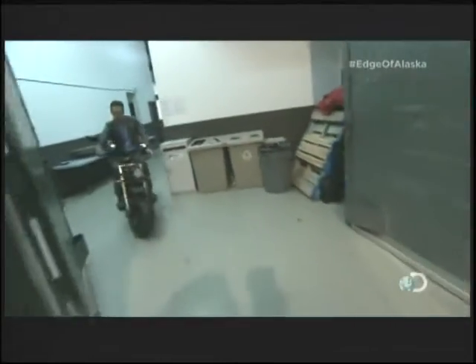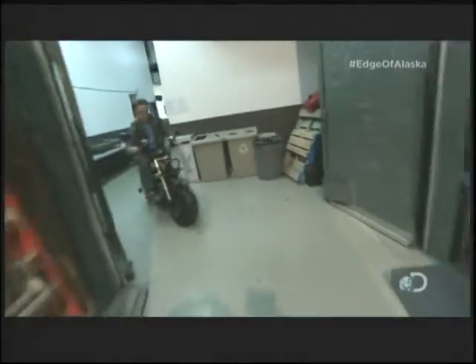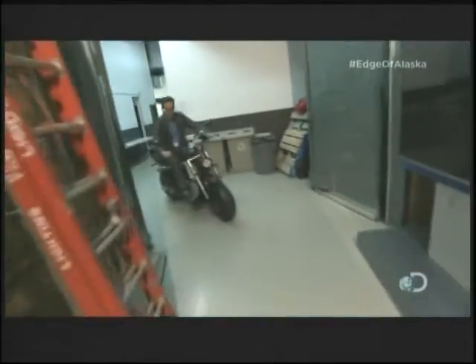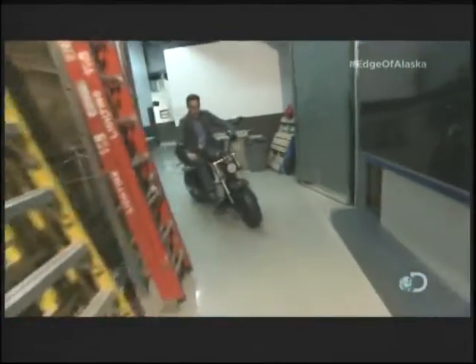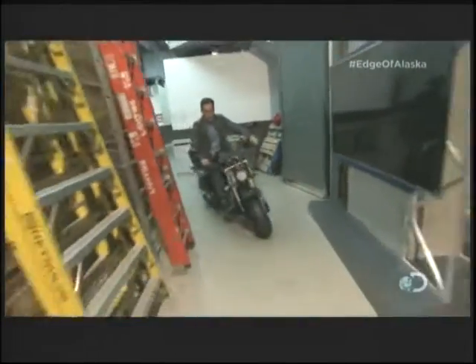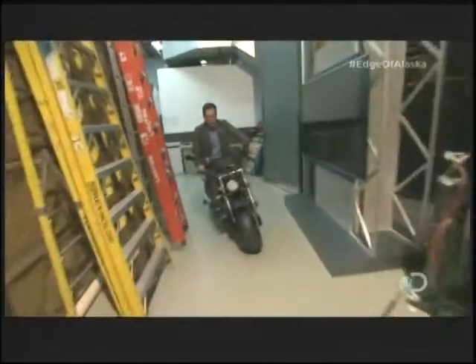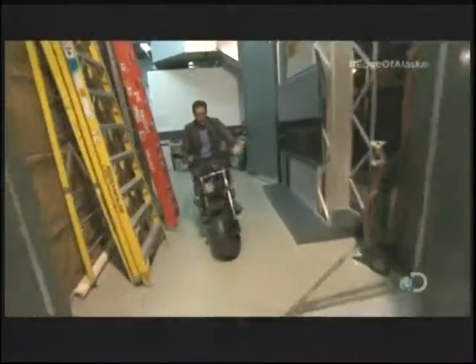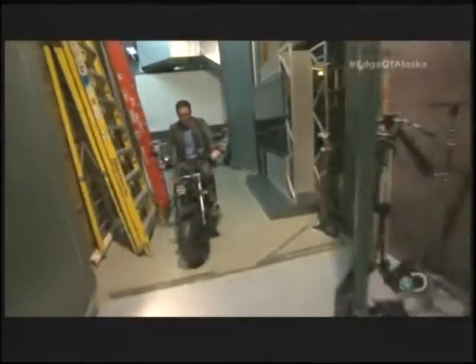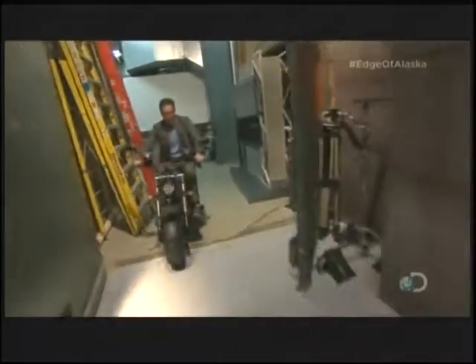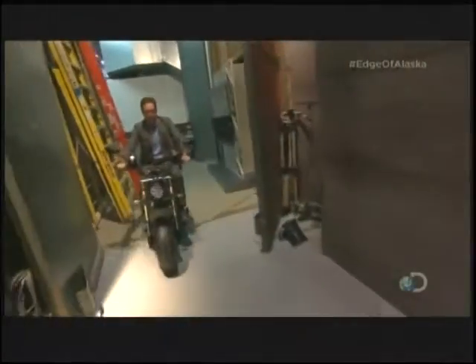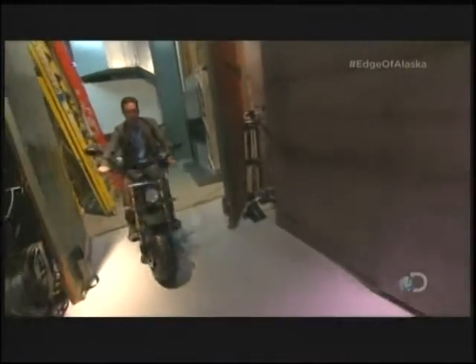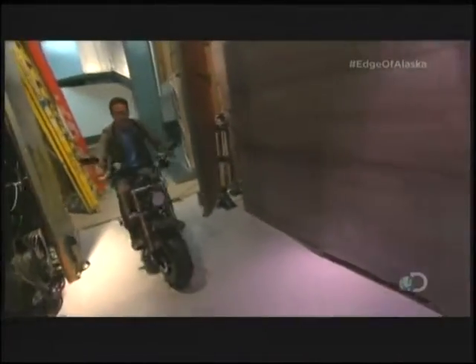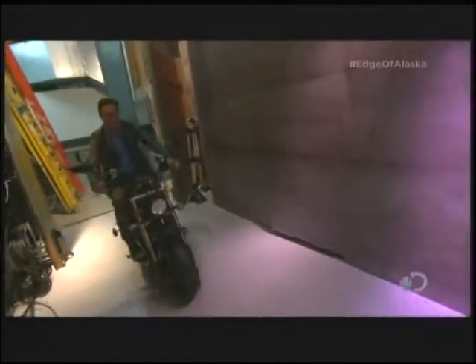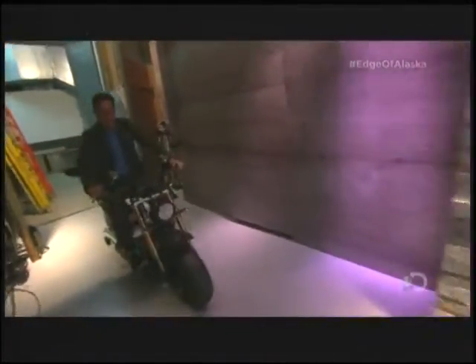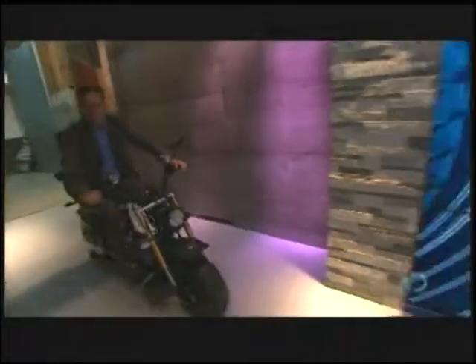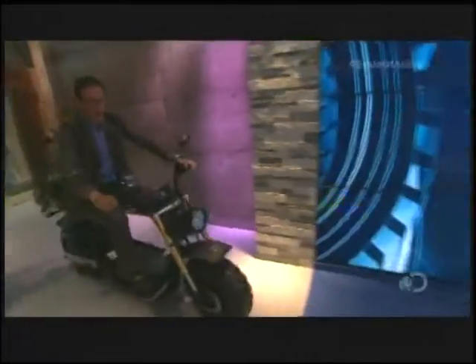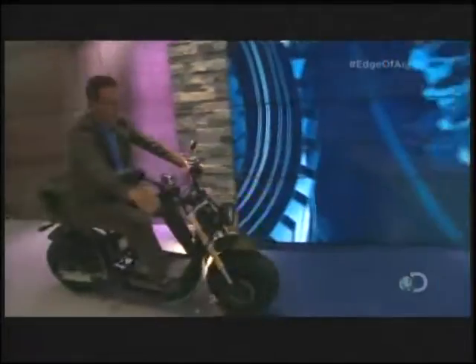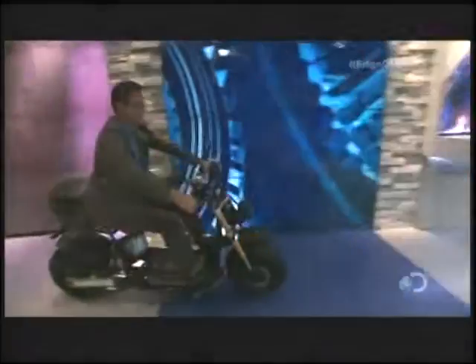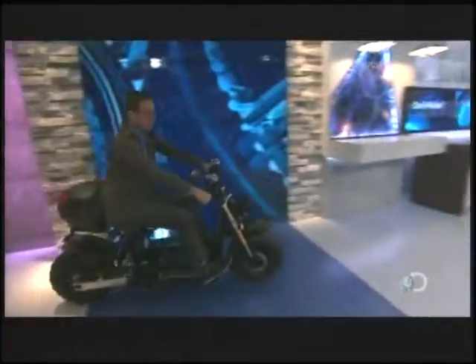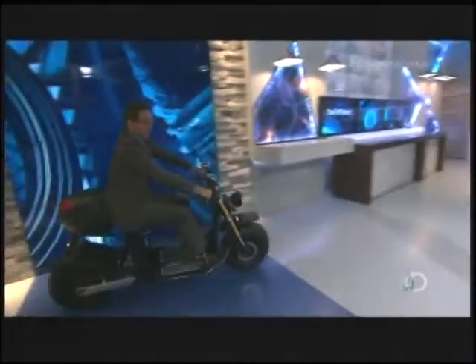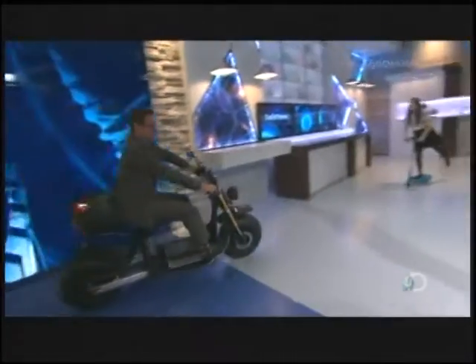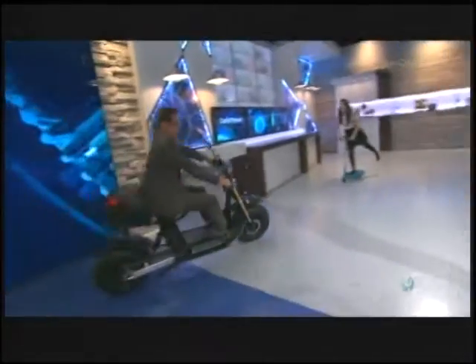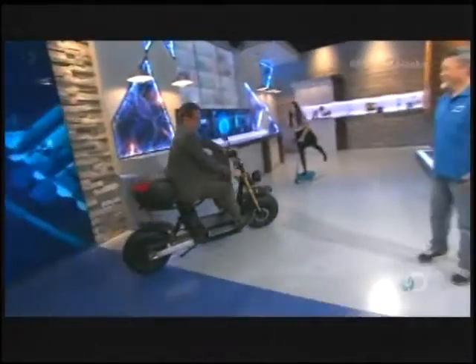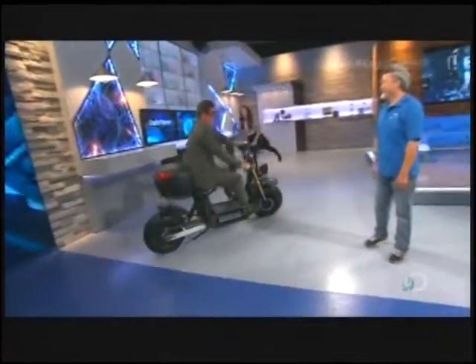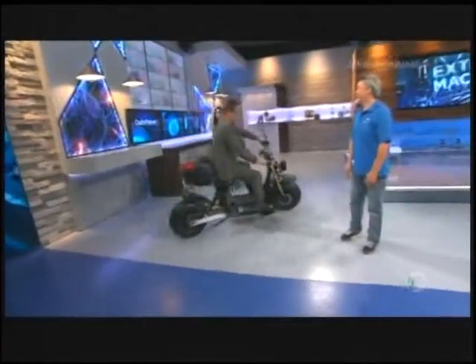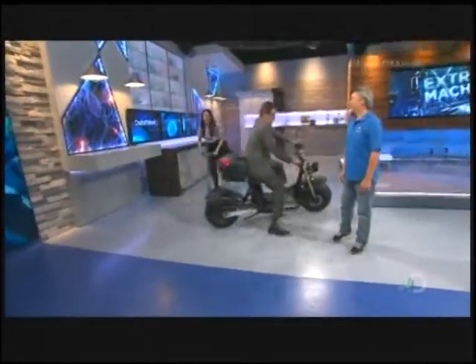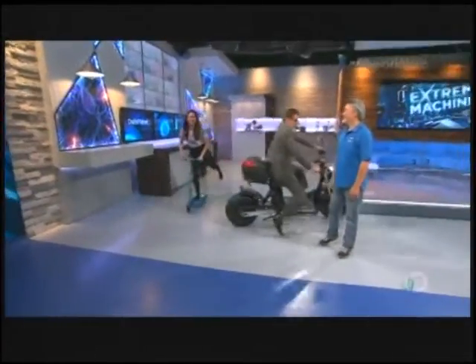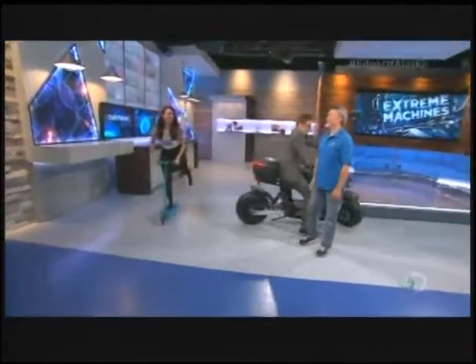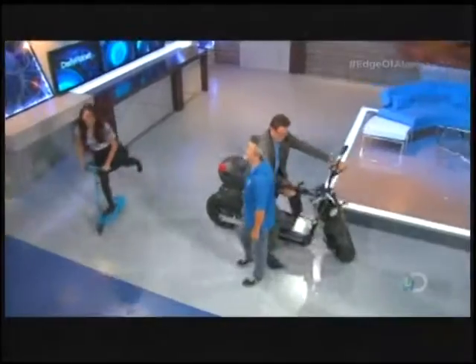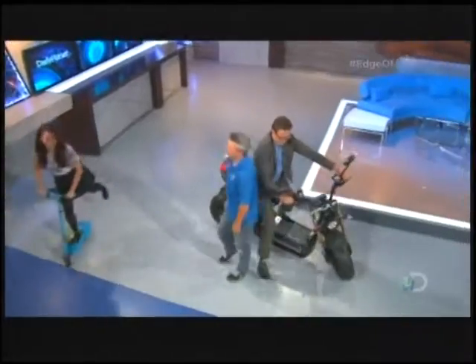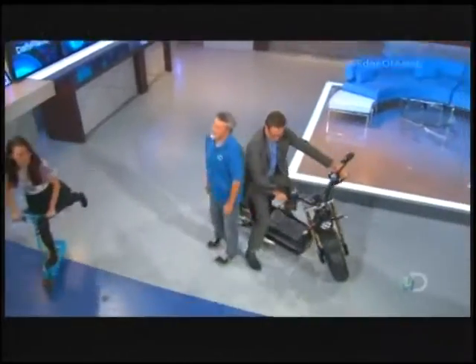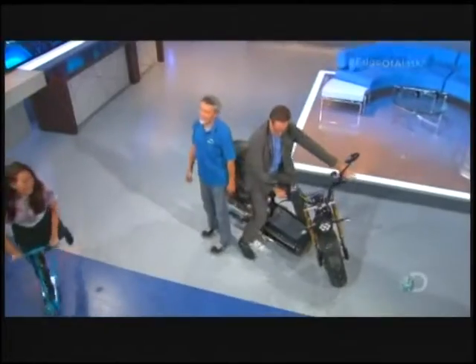Love my job. This is too cool. I just have to not hit the guest. Don't hit the guest. What are you talking about? Don't hit the guest.